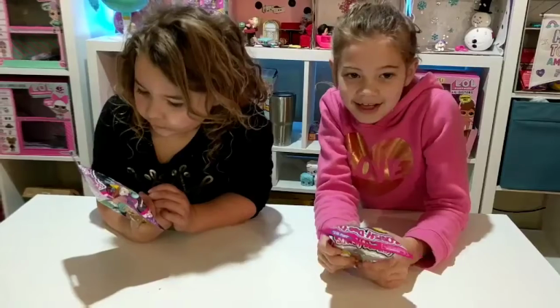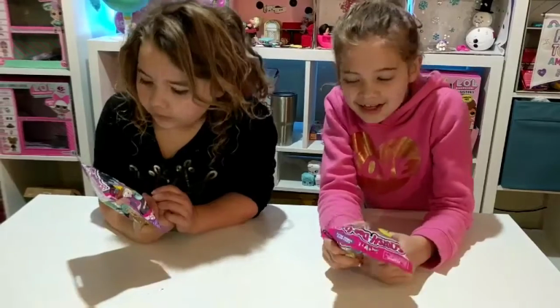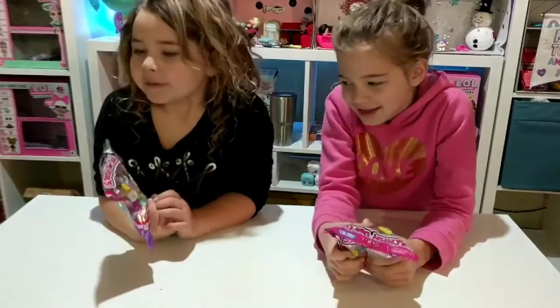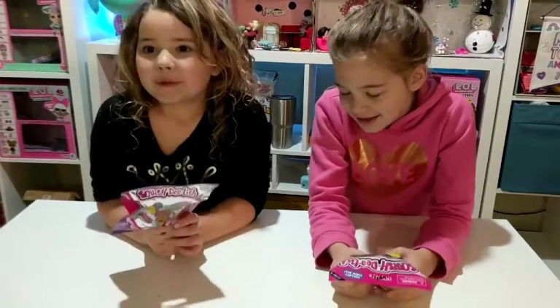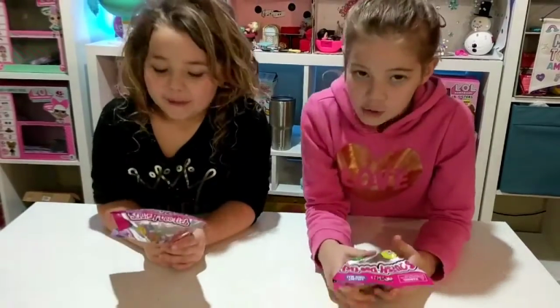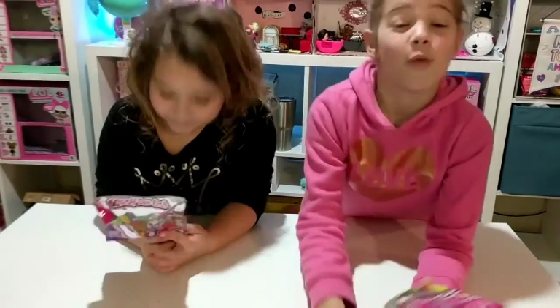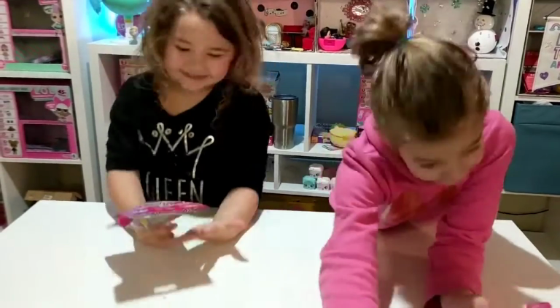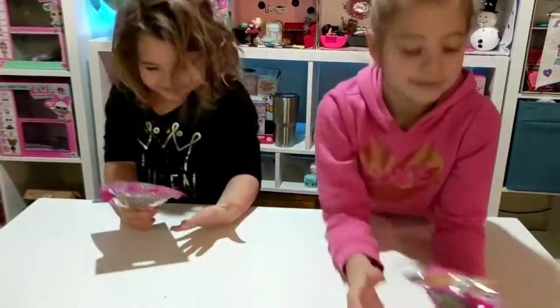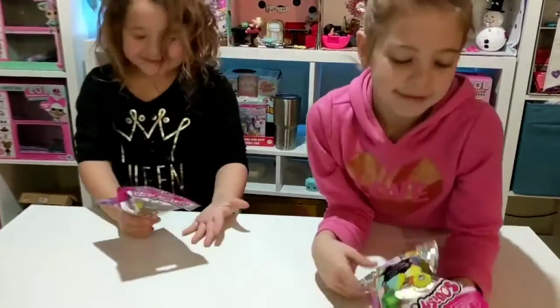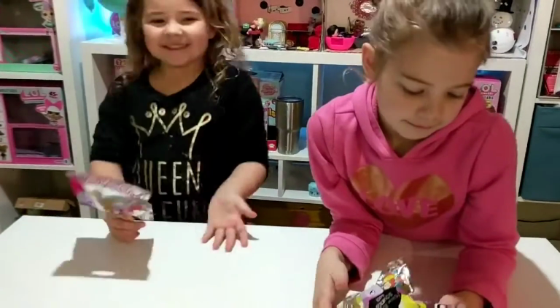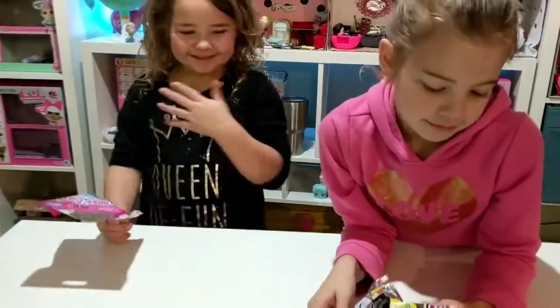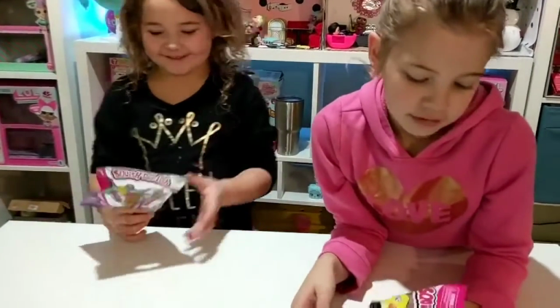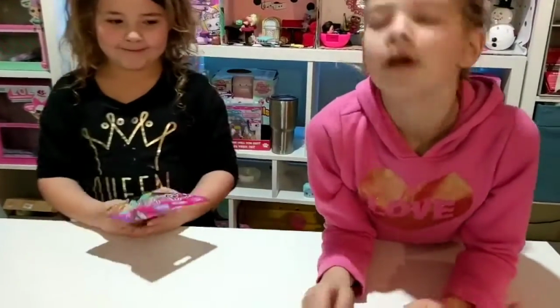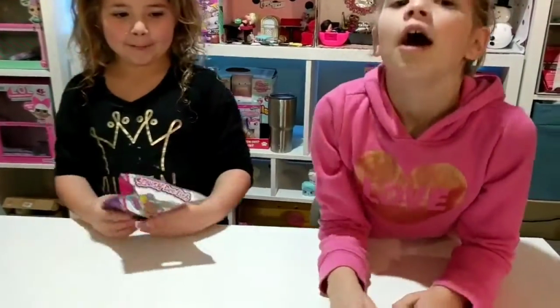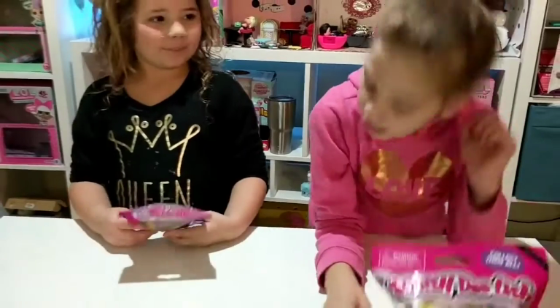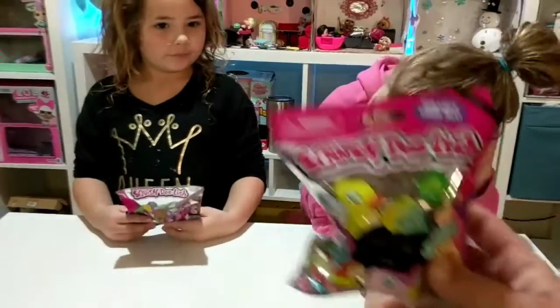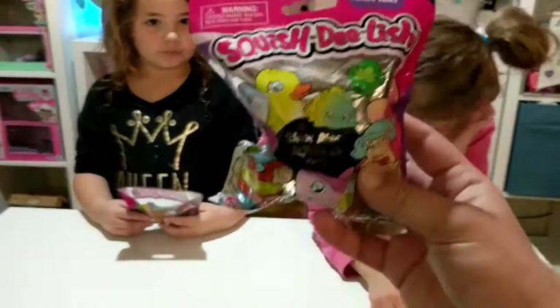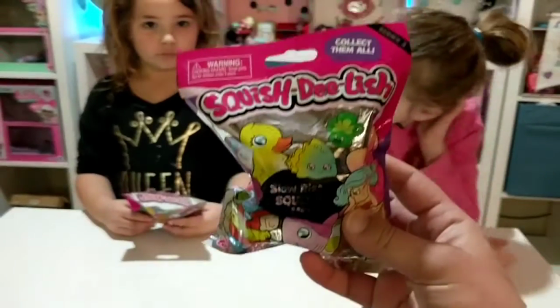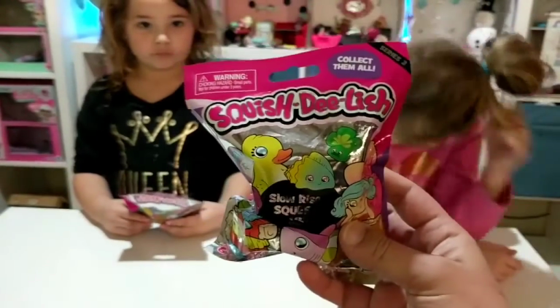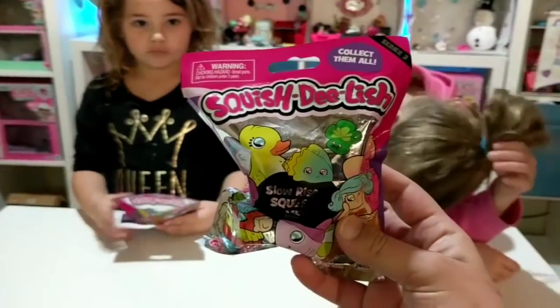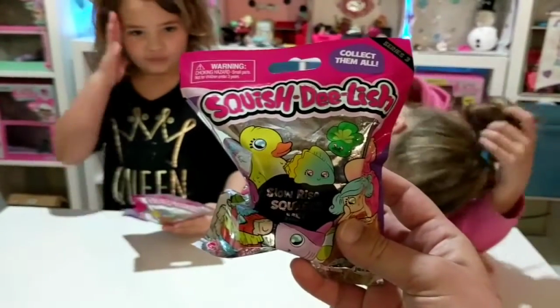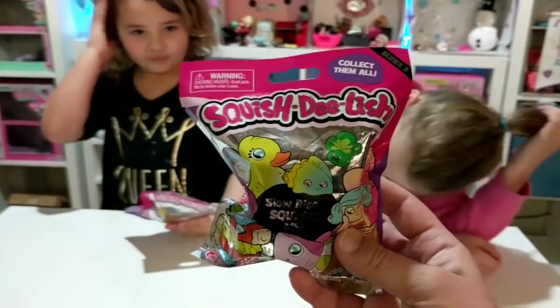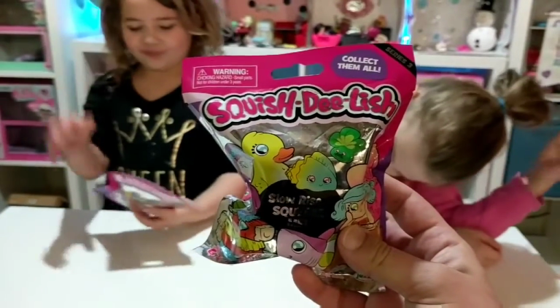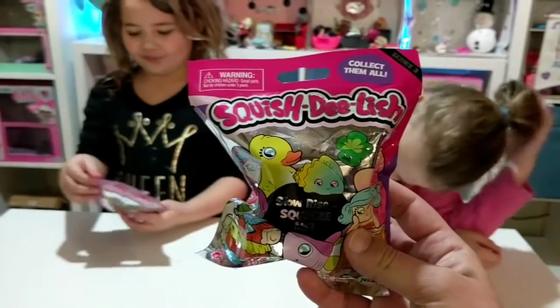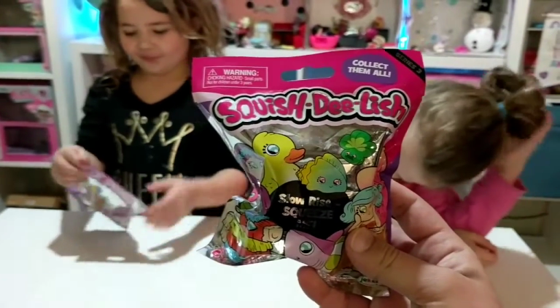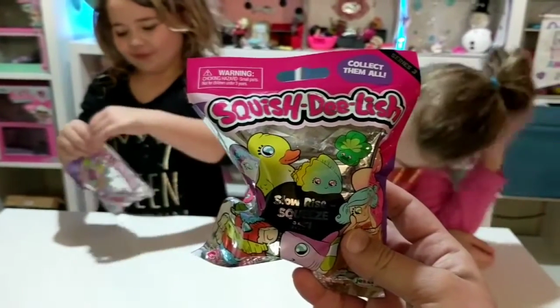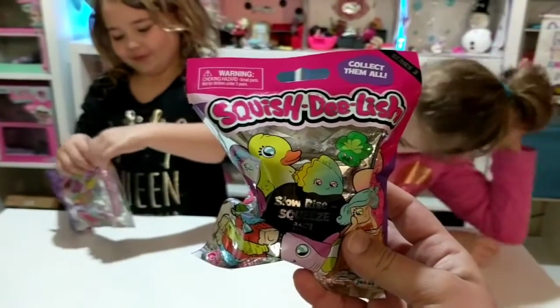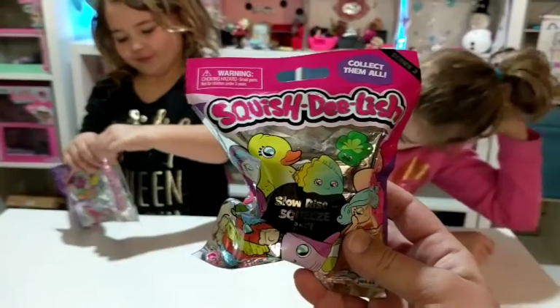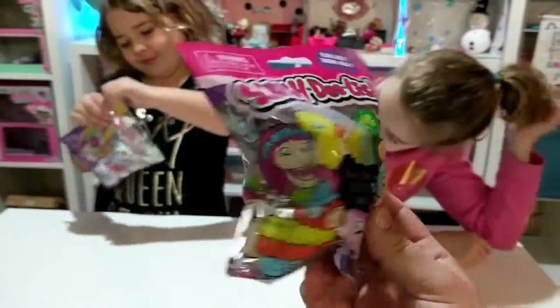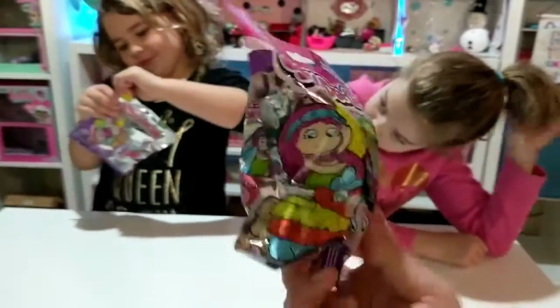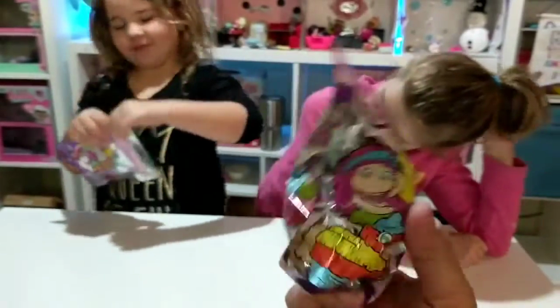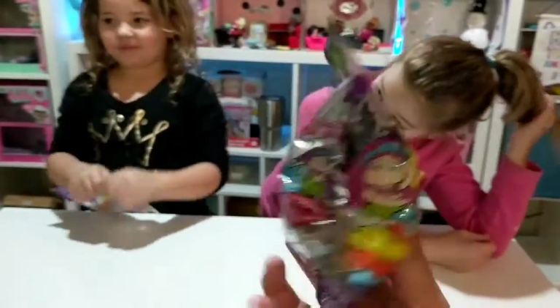Hello there and welcome to Adulting with Children. We are super excited today because I found Squishy Series 3, which we have been looking for — they've been all sold out.